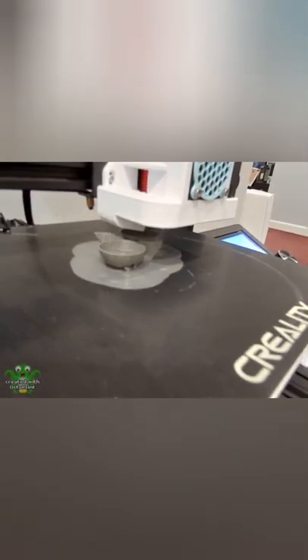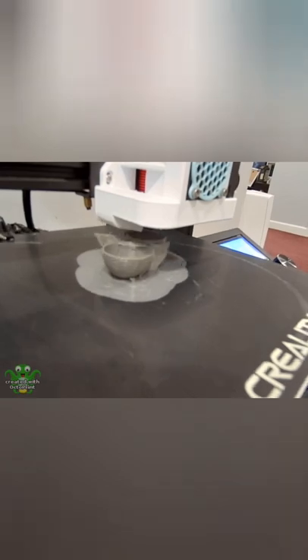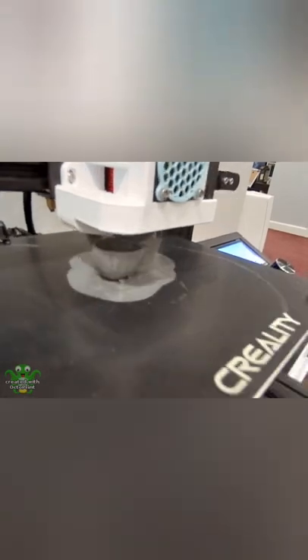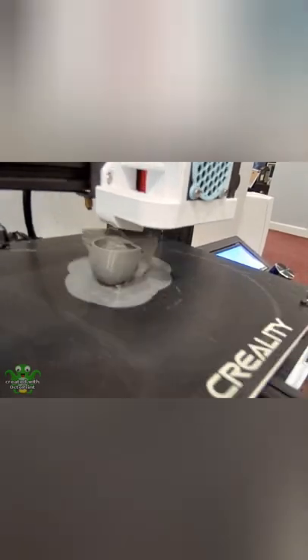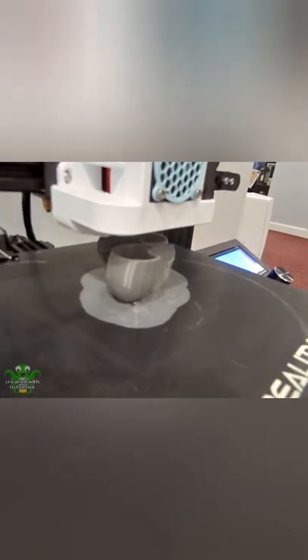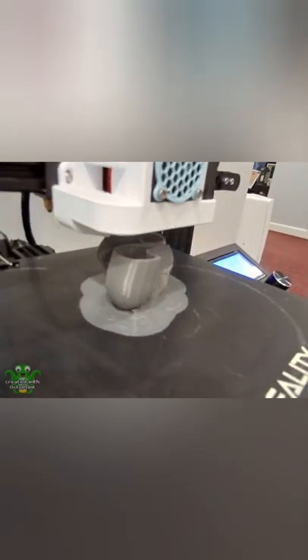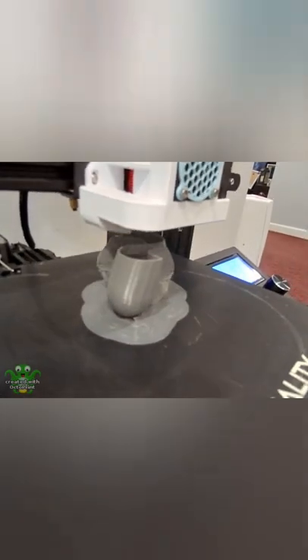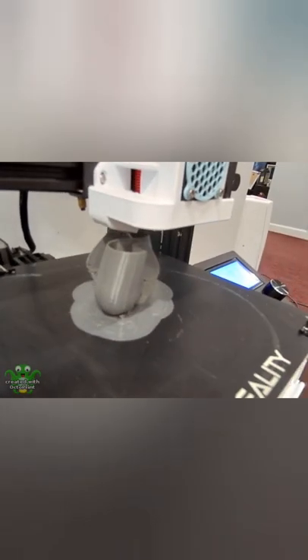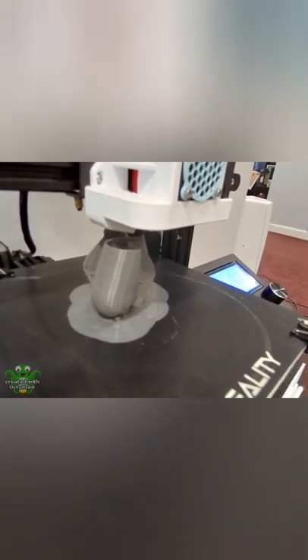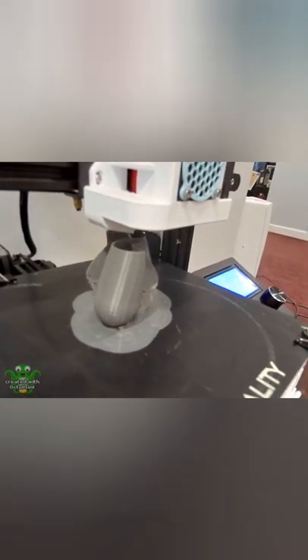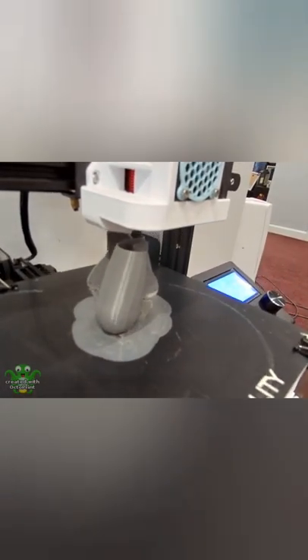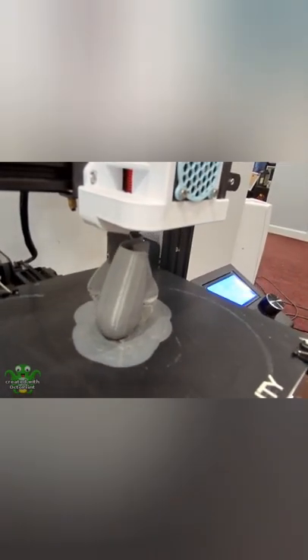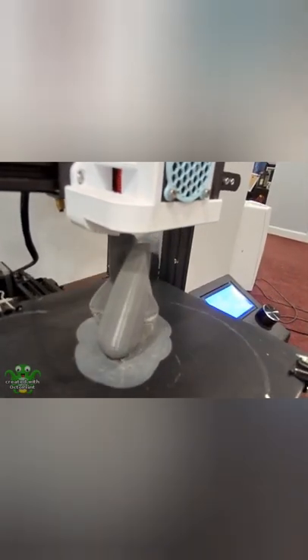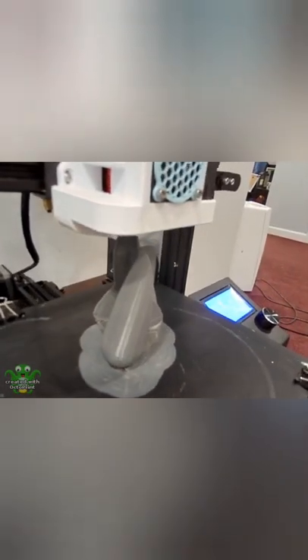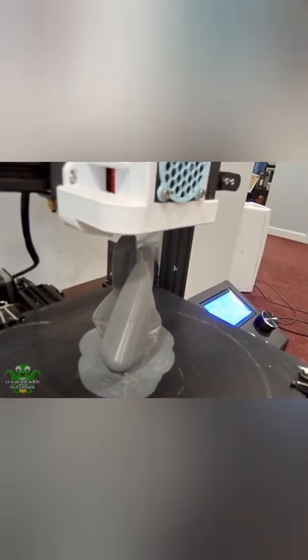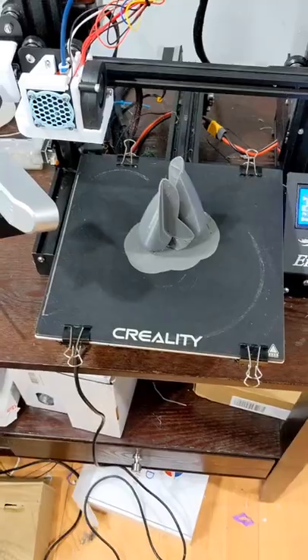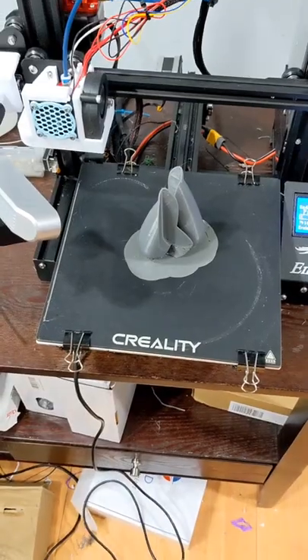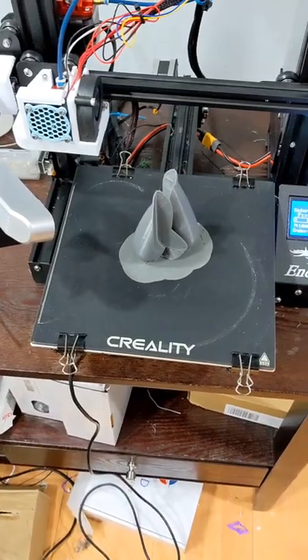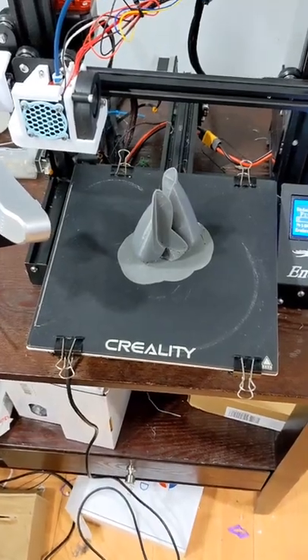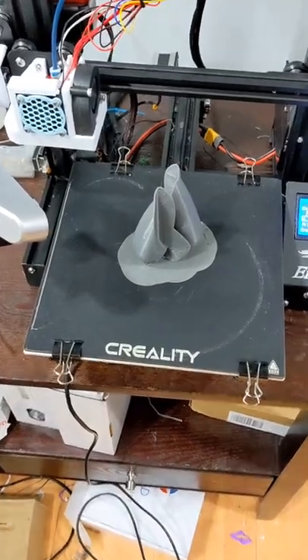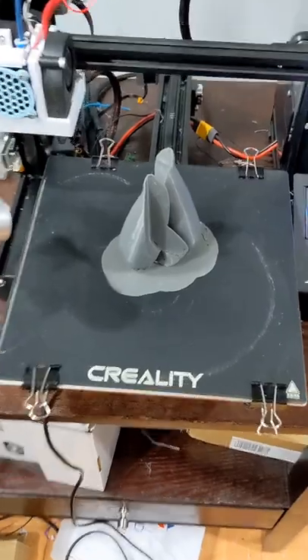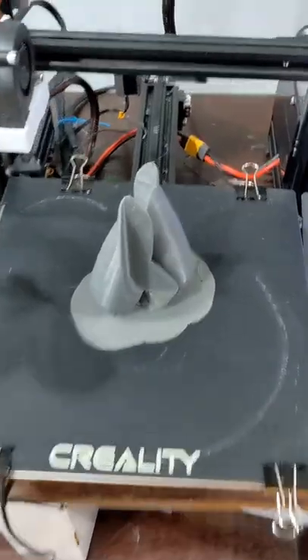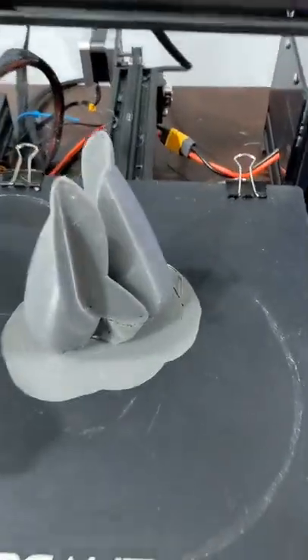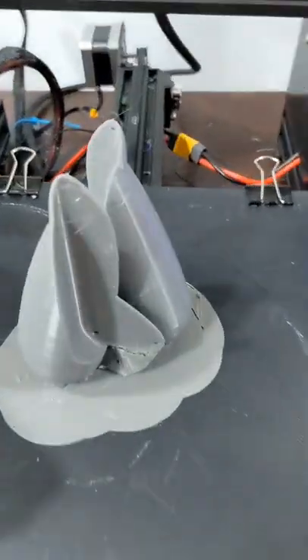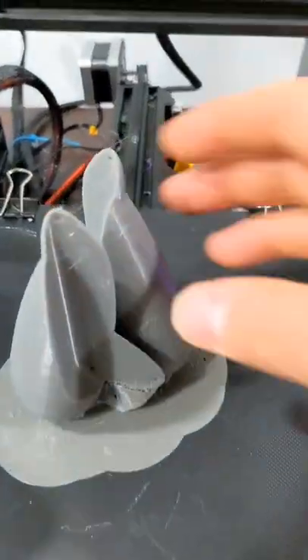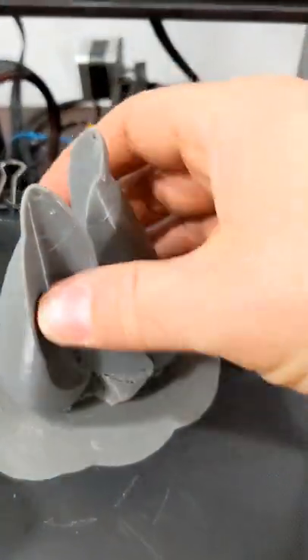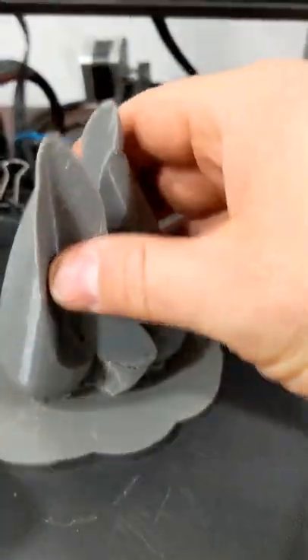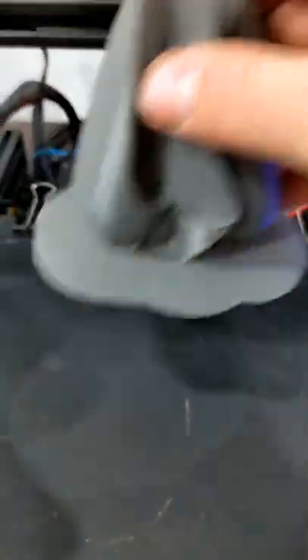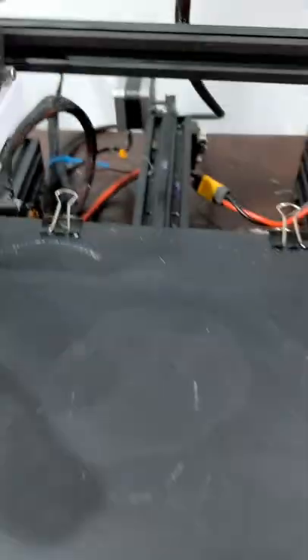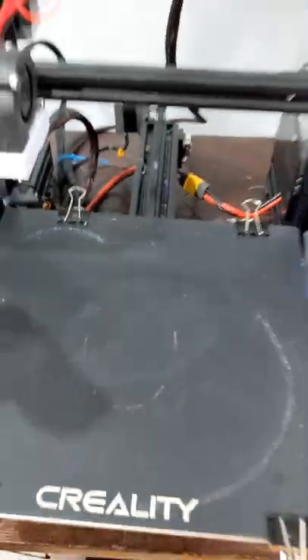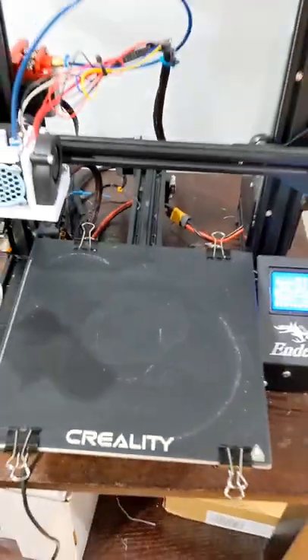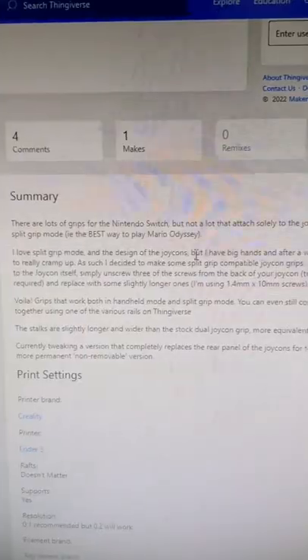So I went ahead and printed them up, and look how quickly they printed. This totally isn't a time-lapse. Funny thing happened, though, as I printed these up — I noticed that the divots on the back looked a lot more like screw holes than something that could attach to the back of the Joy-Con.